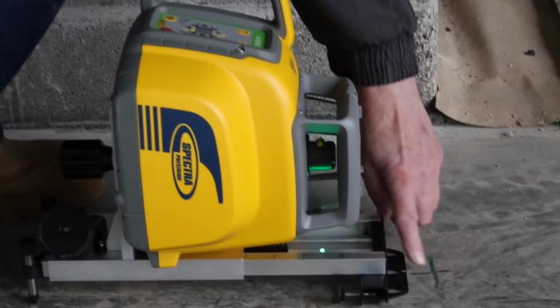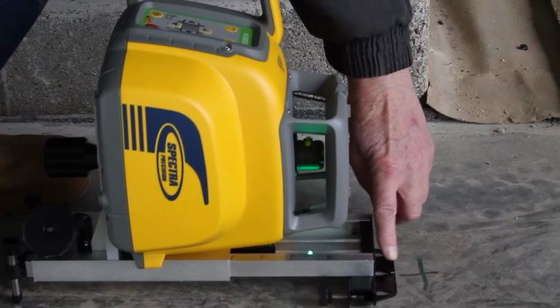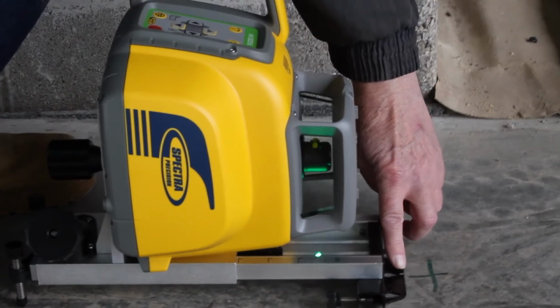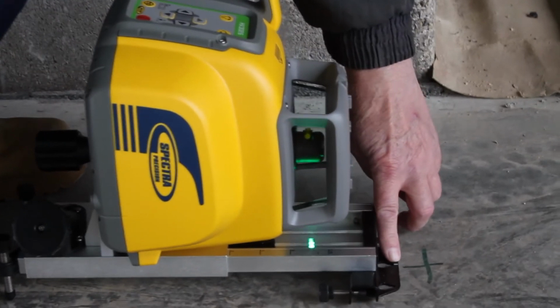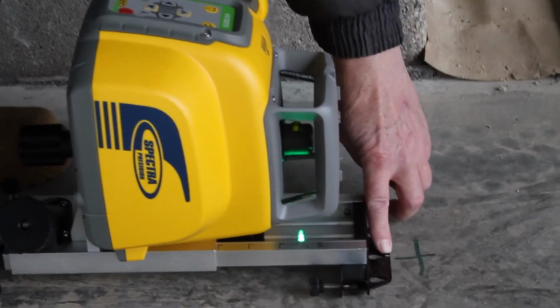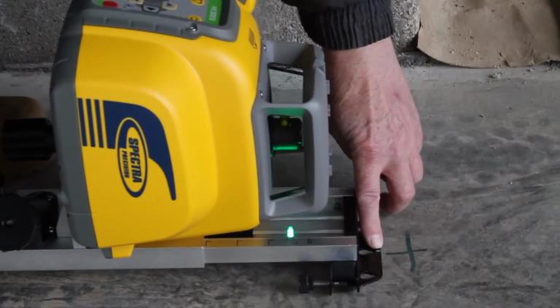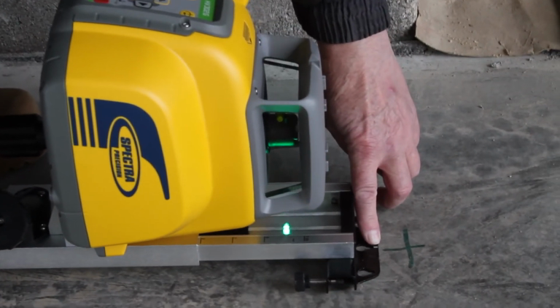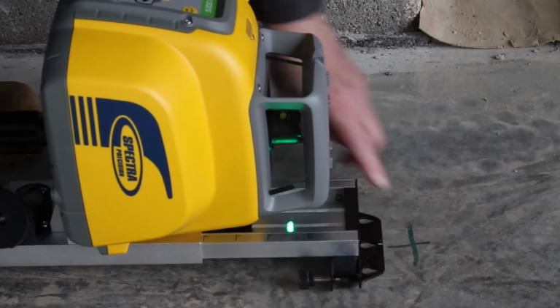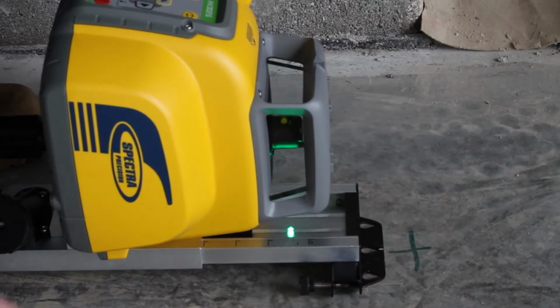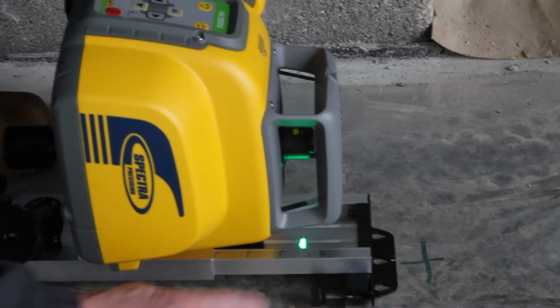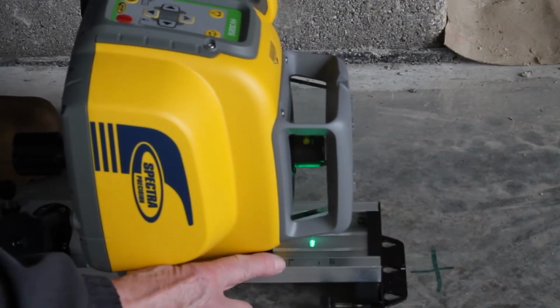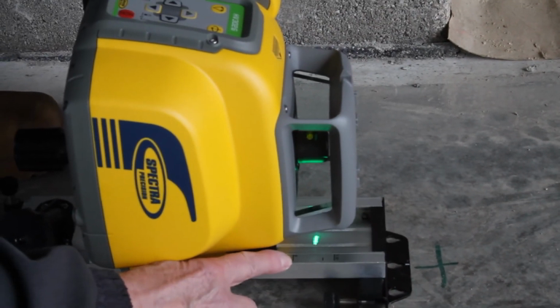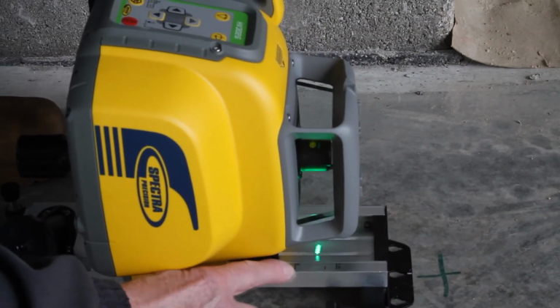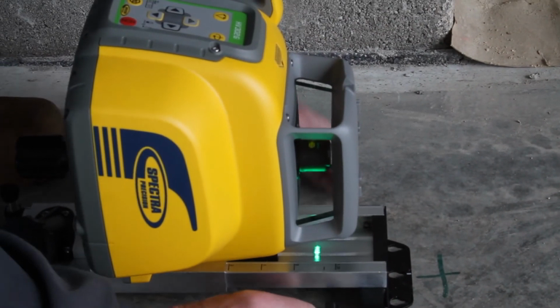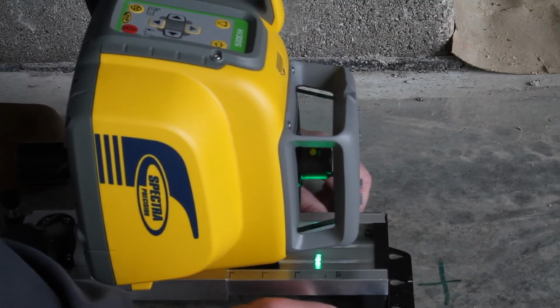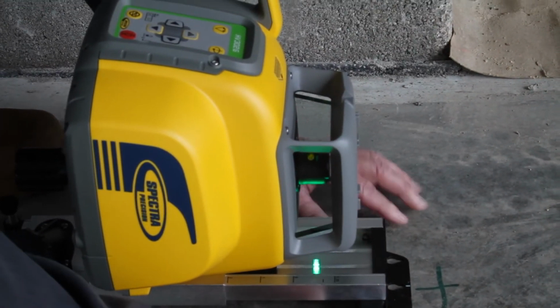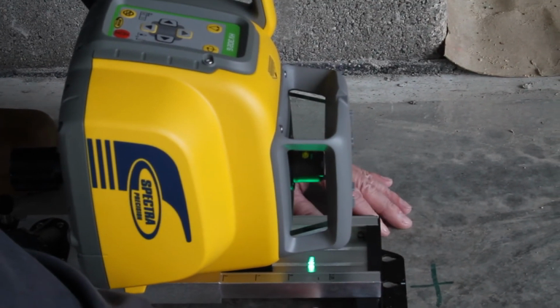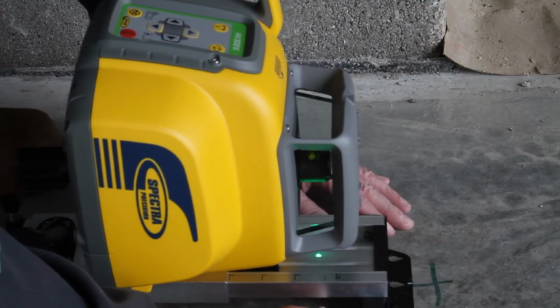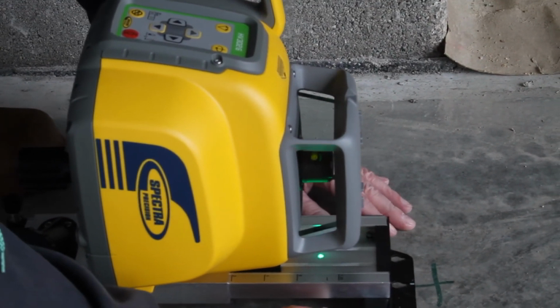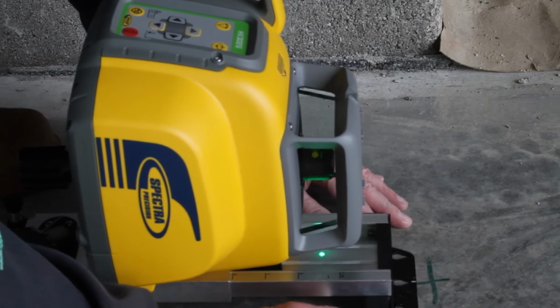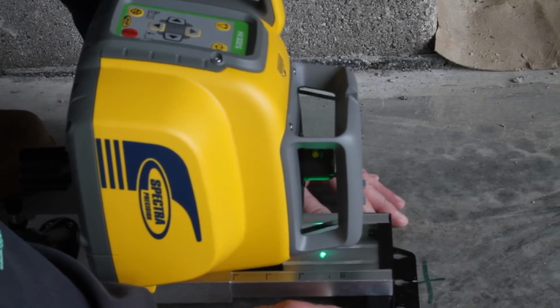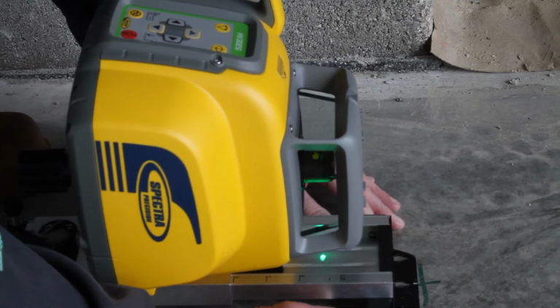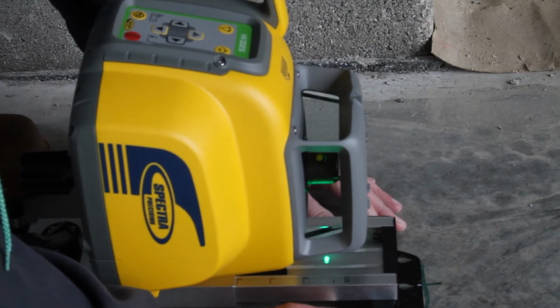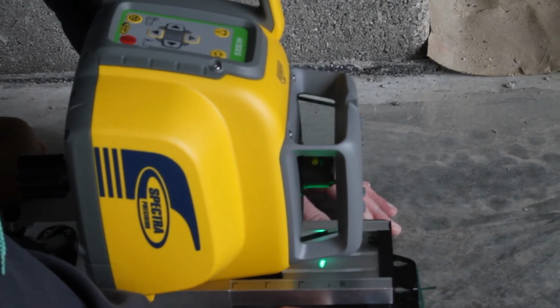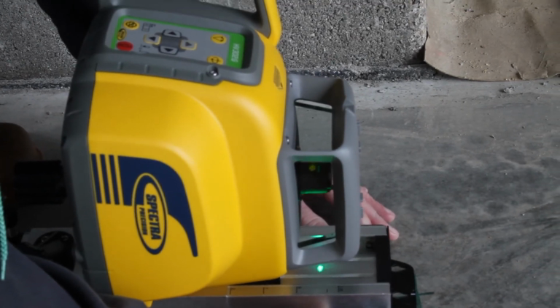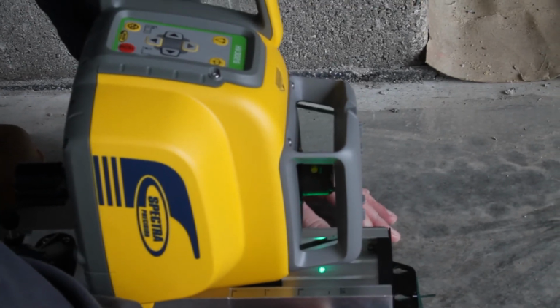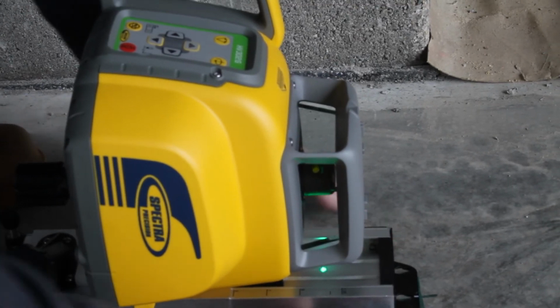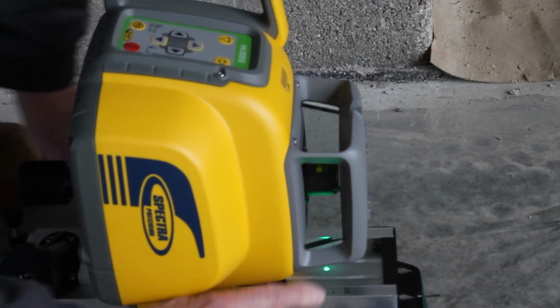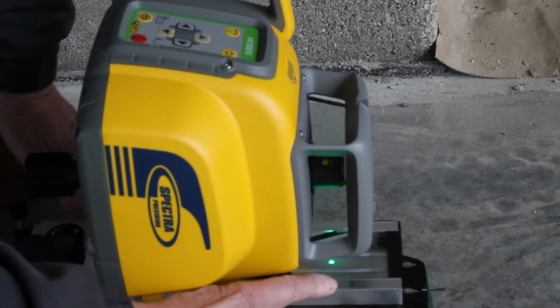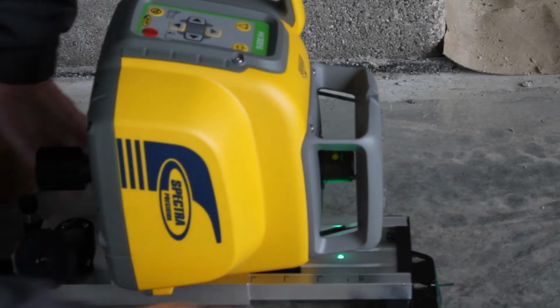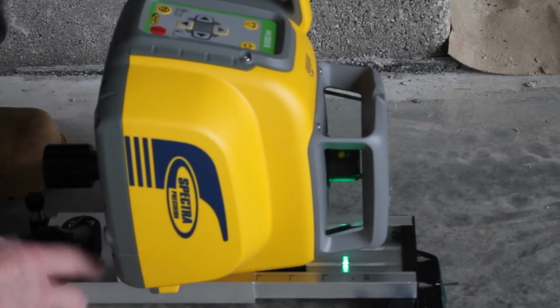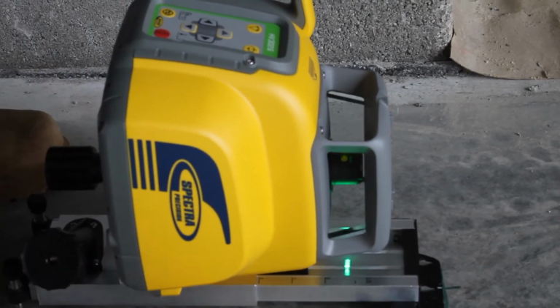Position the wall mount front edge with the attached HV 302 G at the first position and adjust the reading edge at the scale to the short mark above zero.